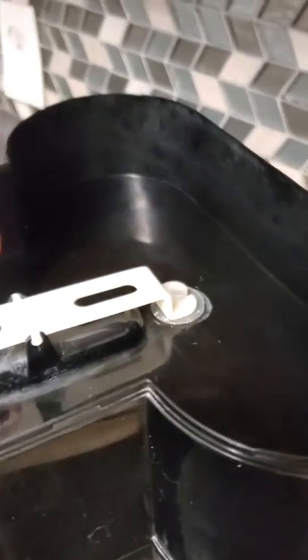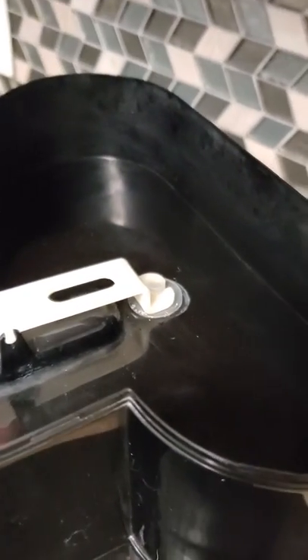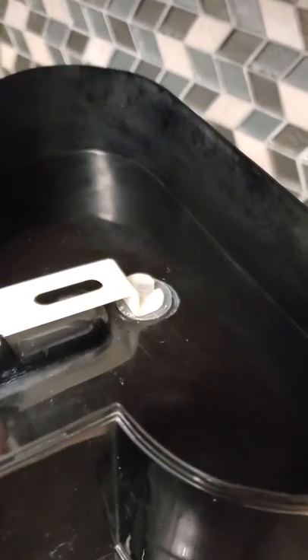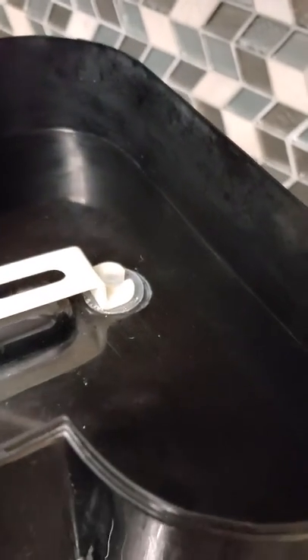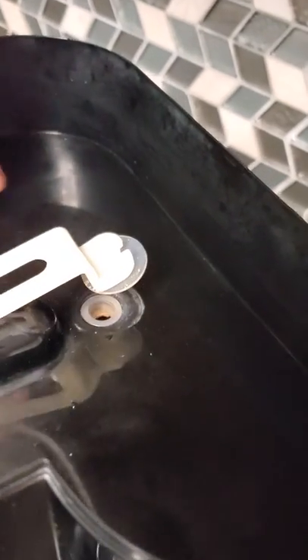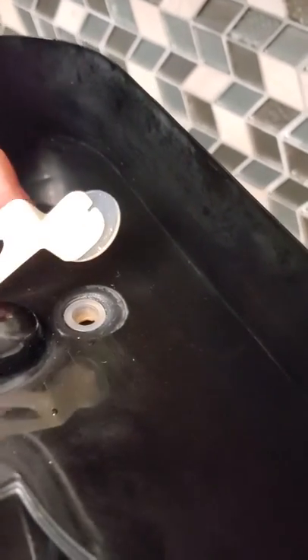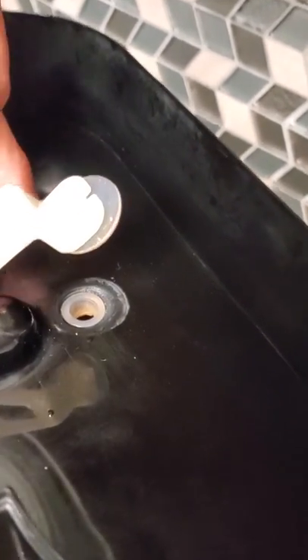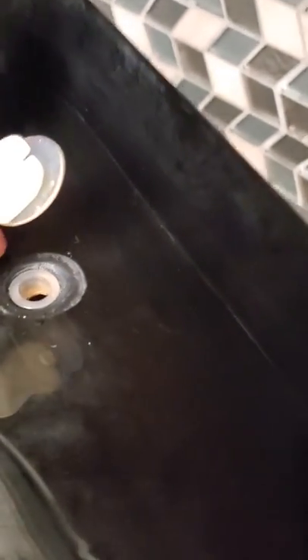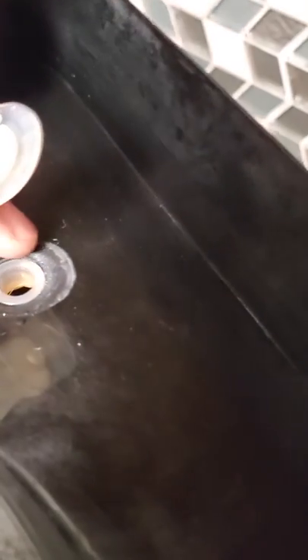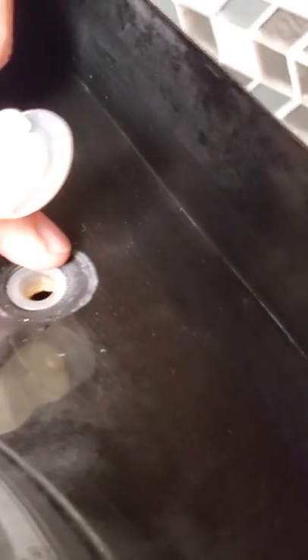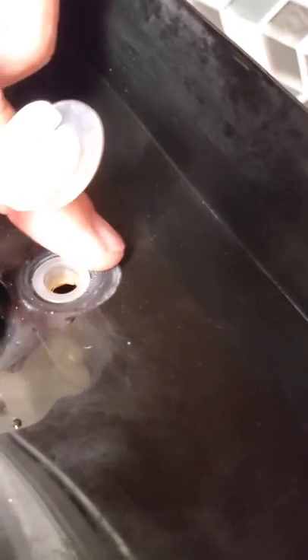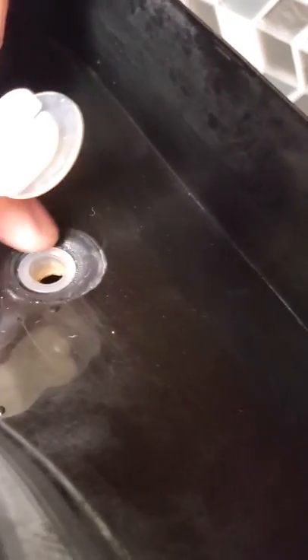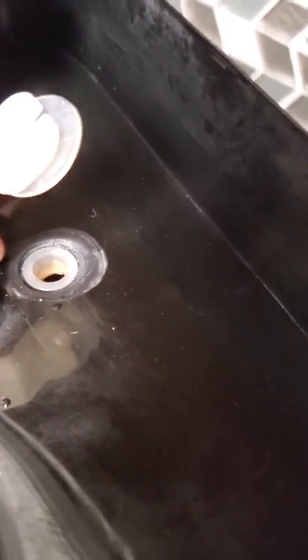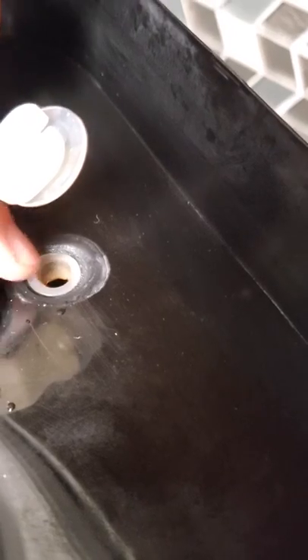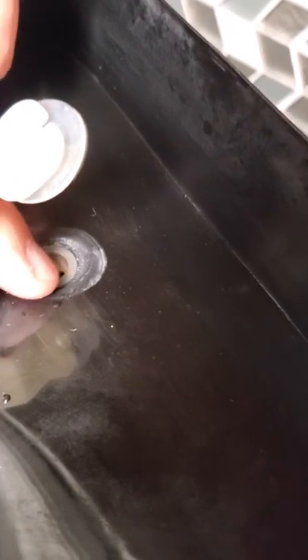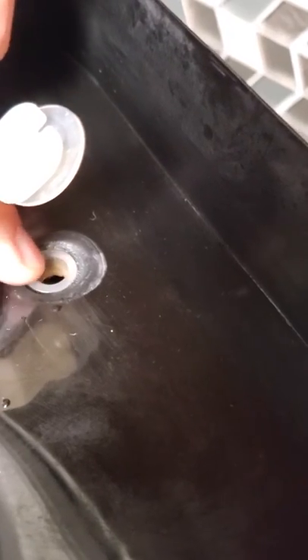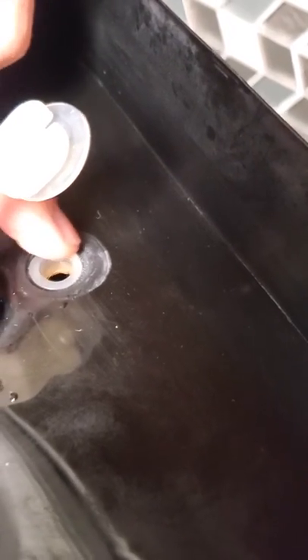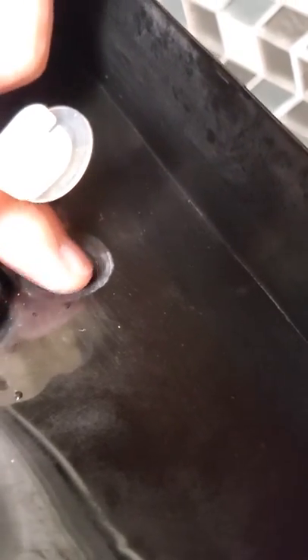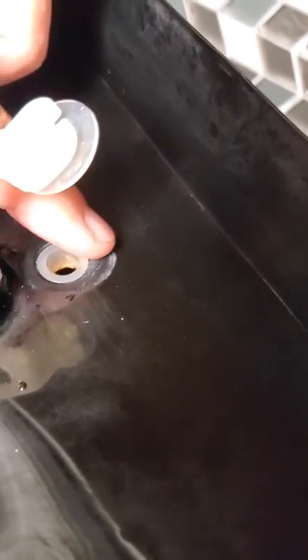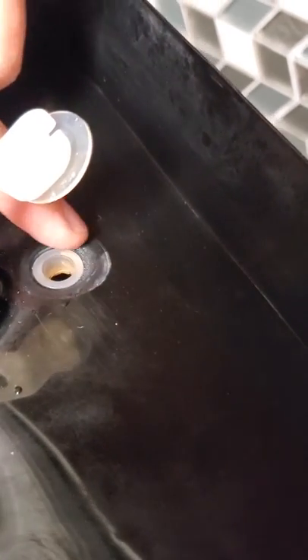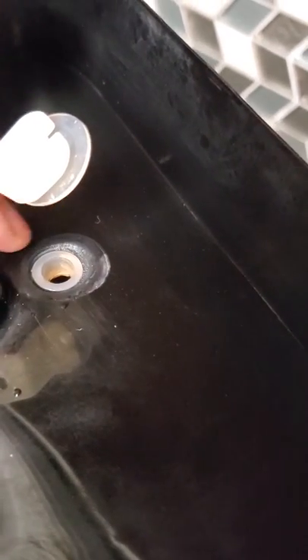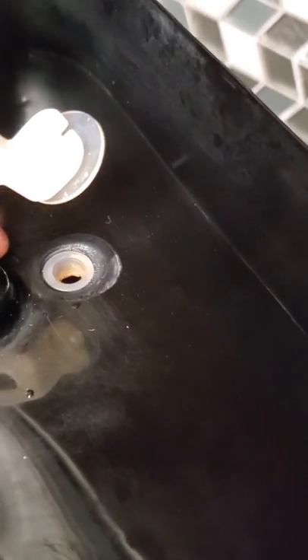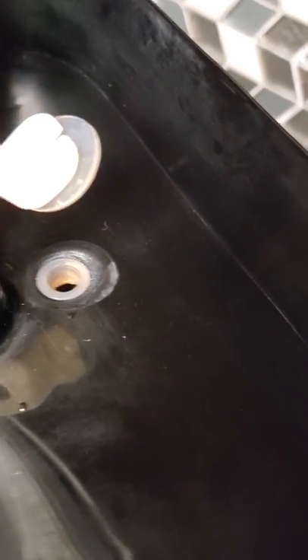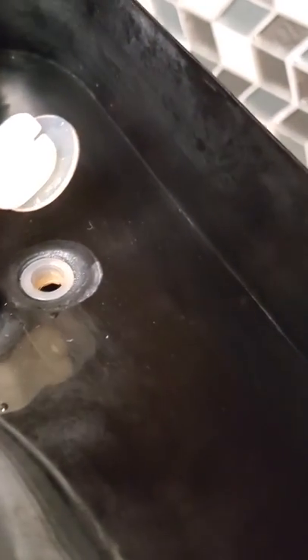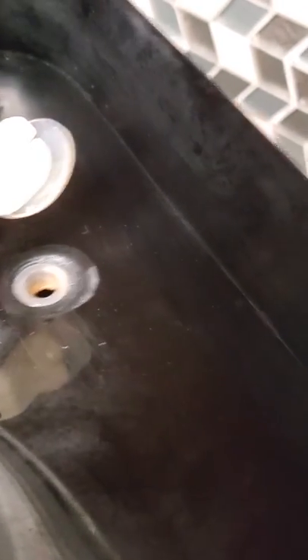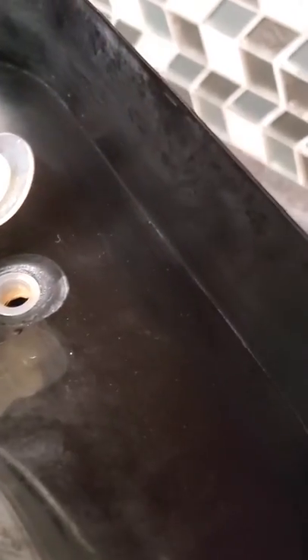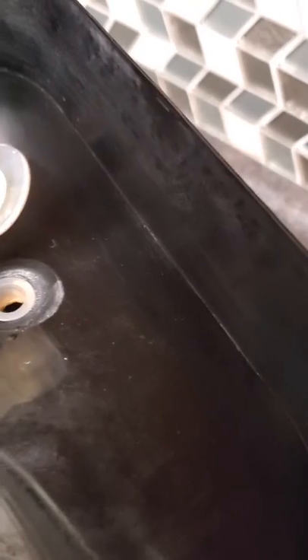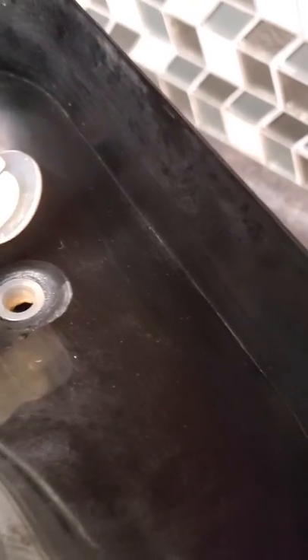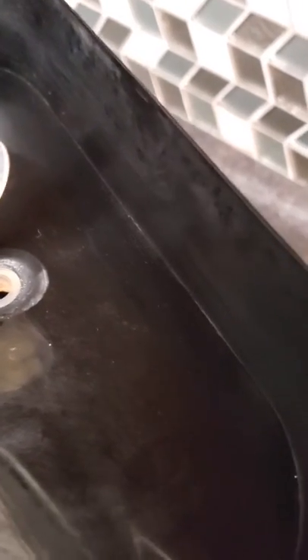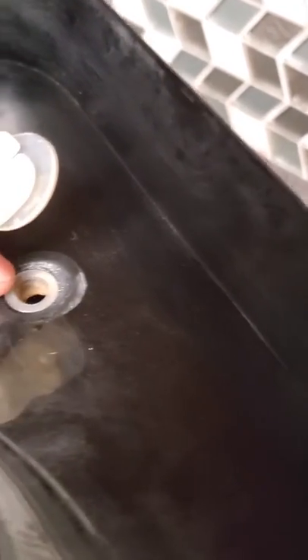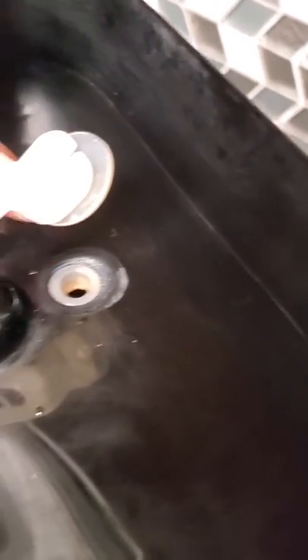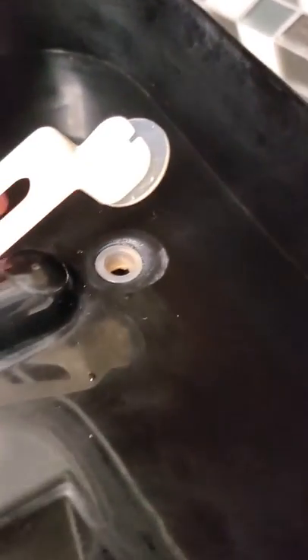I've identified the root cause to be this area. Around this seal is melted, probably due to the heat from the rise pipe that's in here.